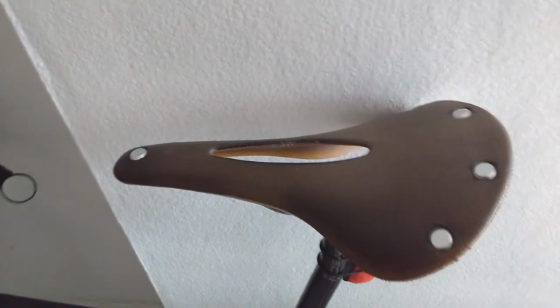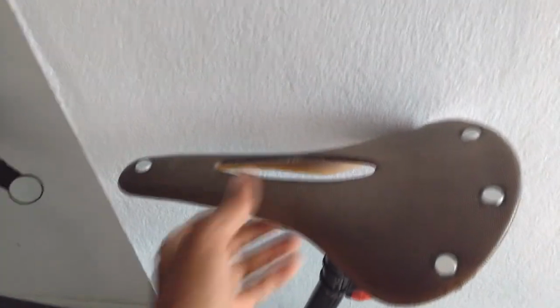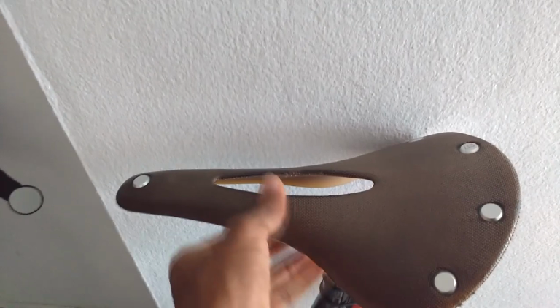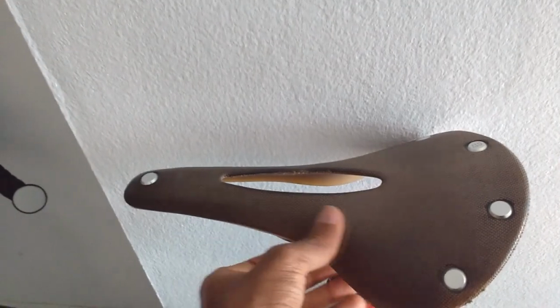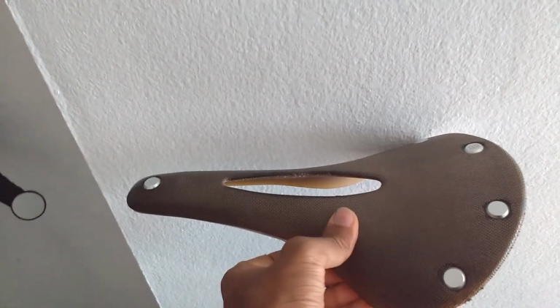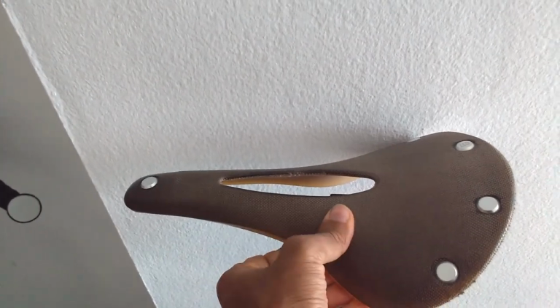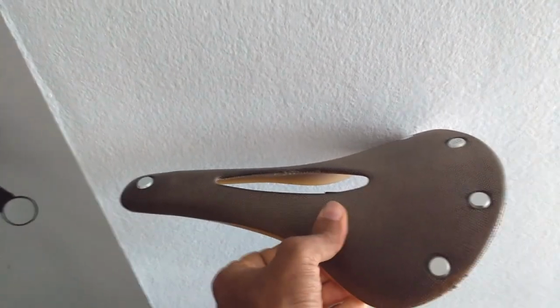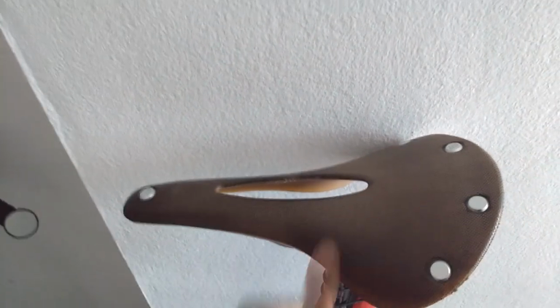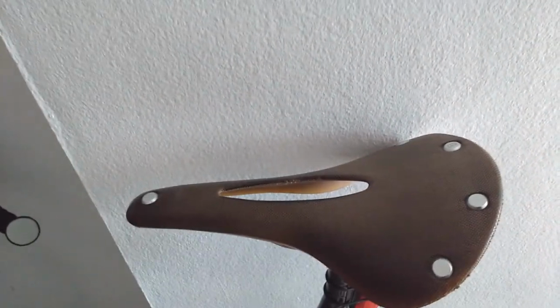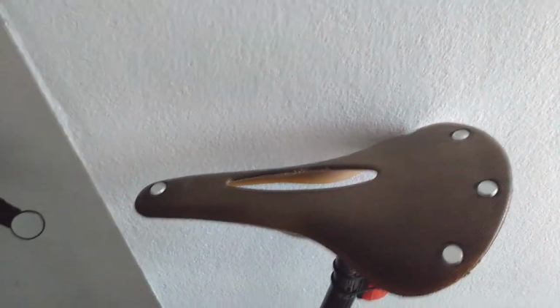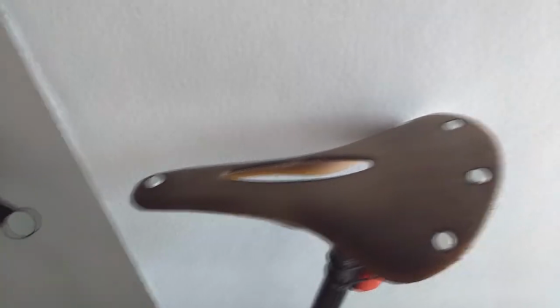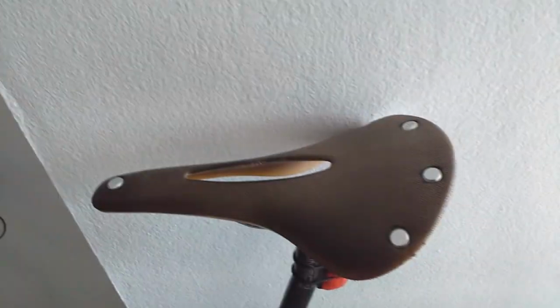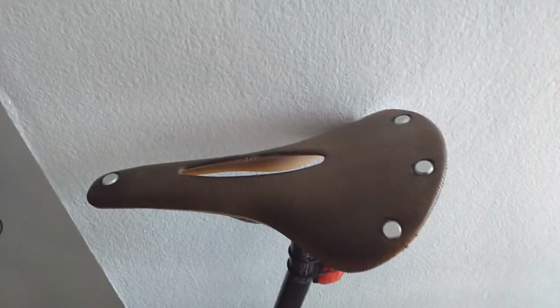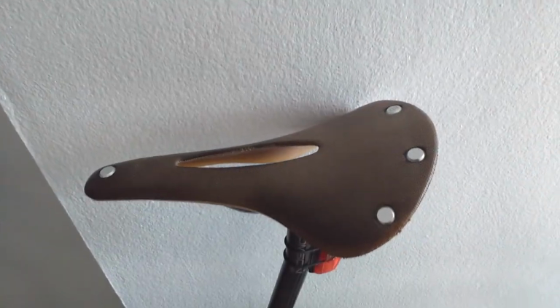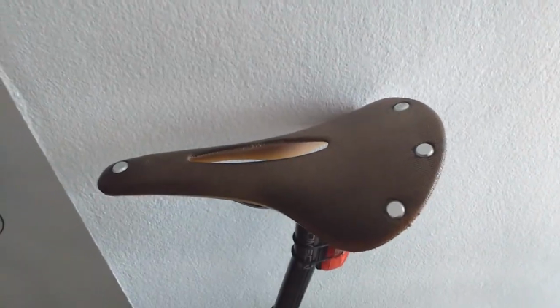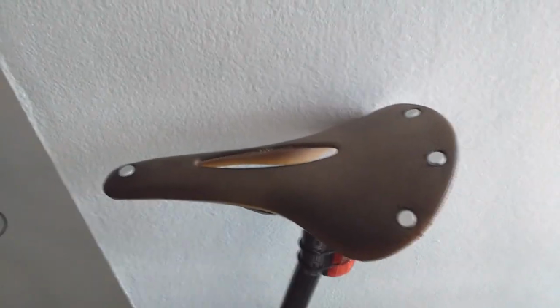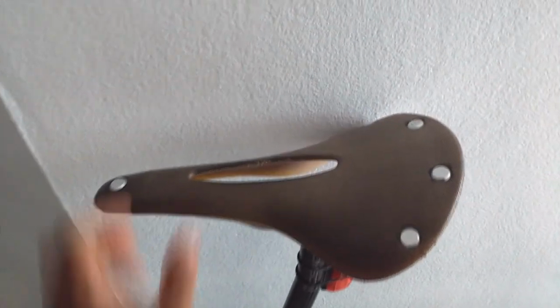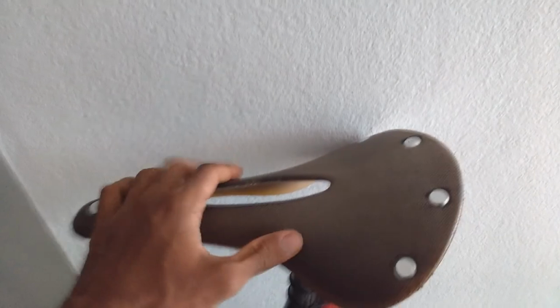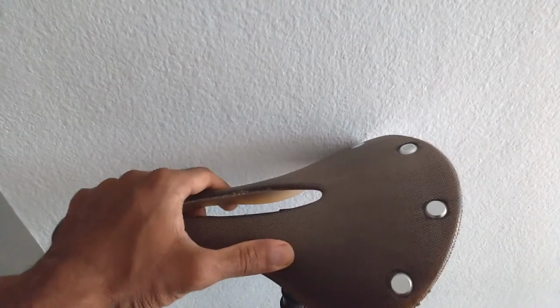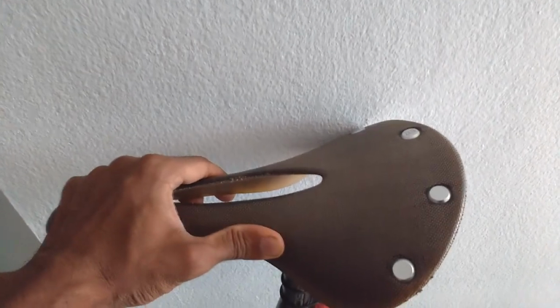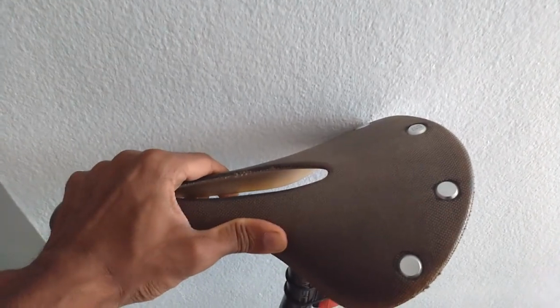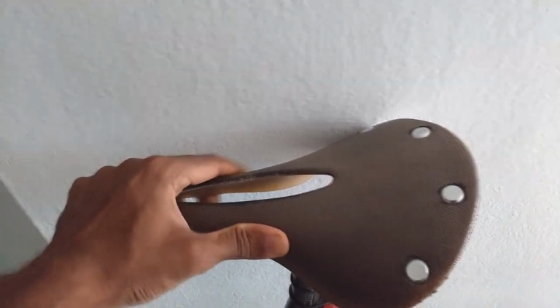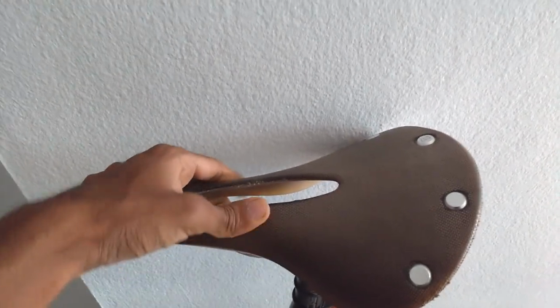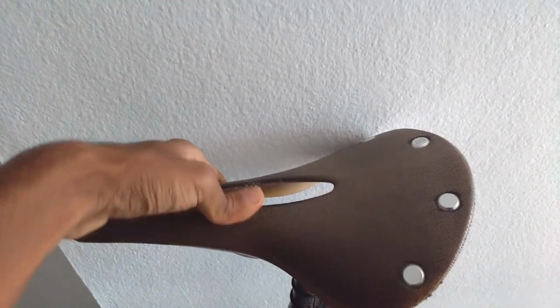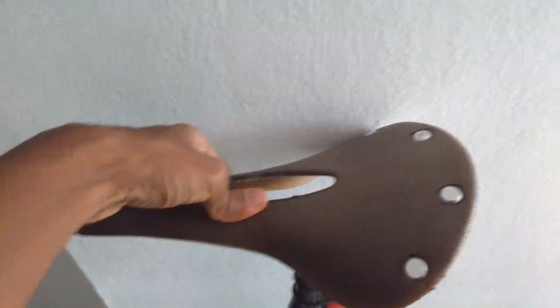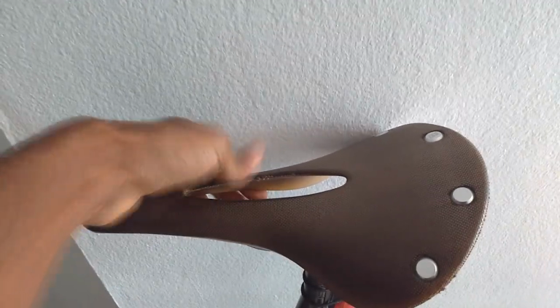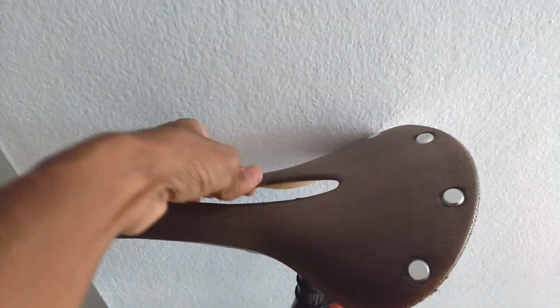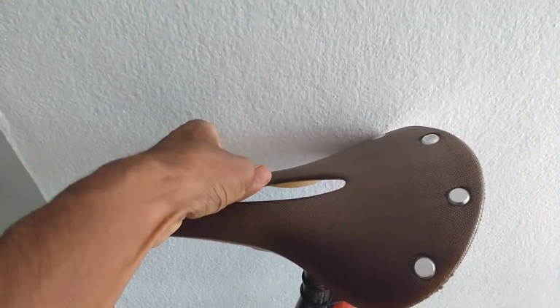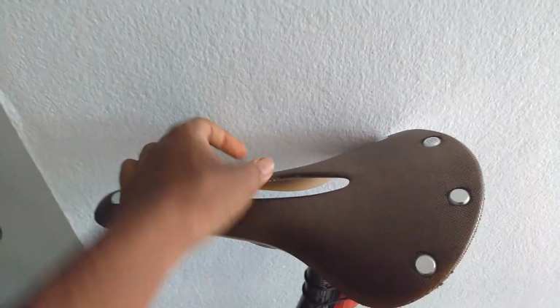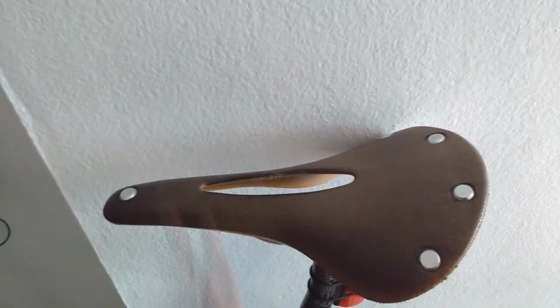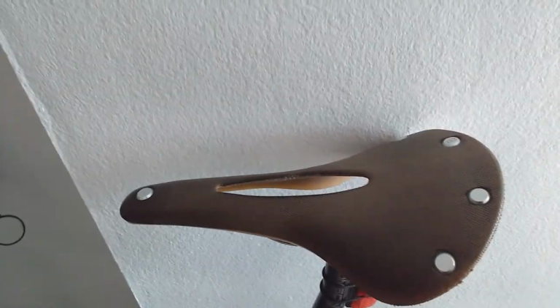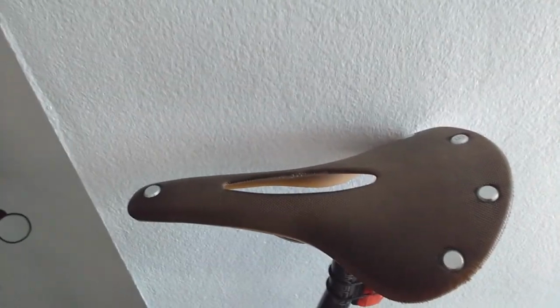Overall I'd give it like a 7 out of 10 maybe, because it is expensive — it can cost you over £100 — and I just don't think it's worth that at all.